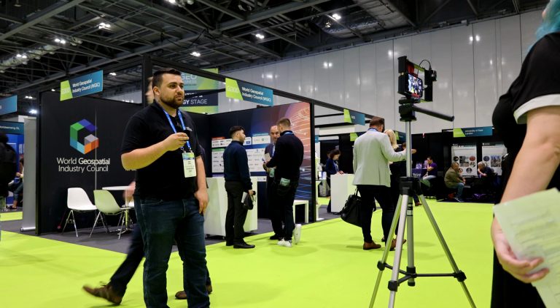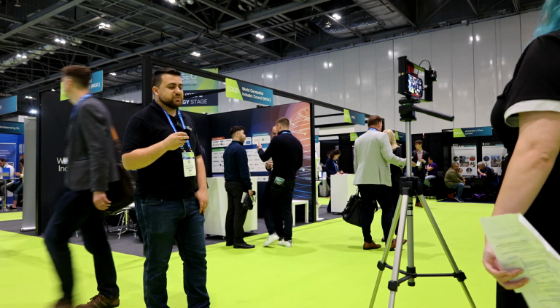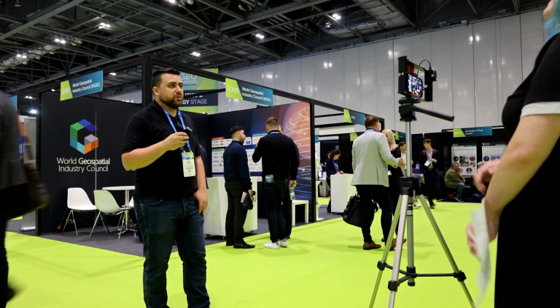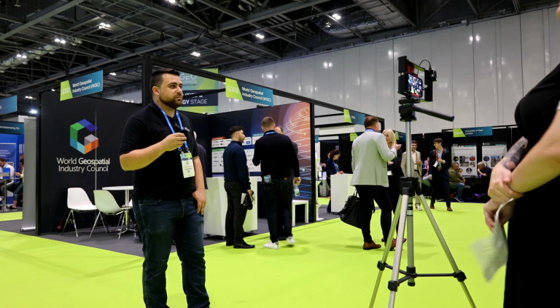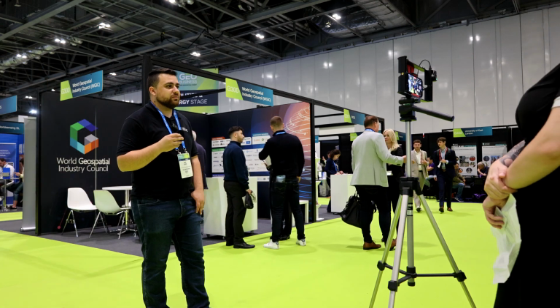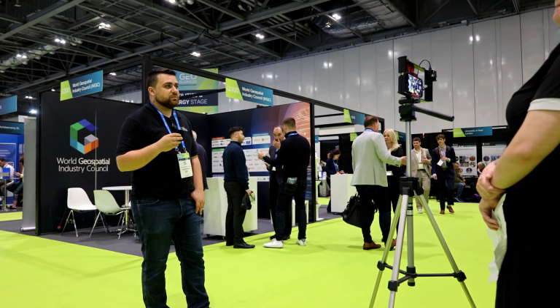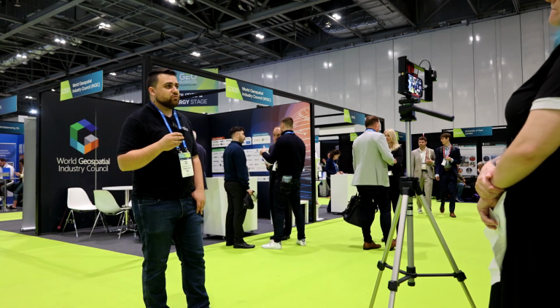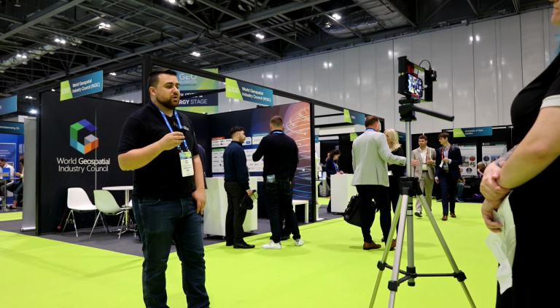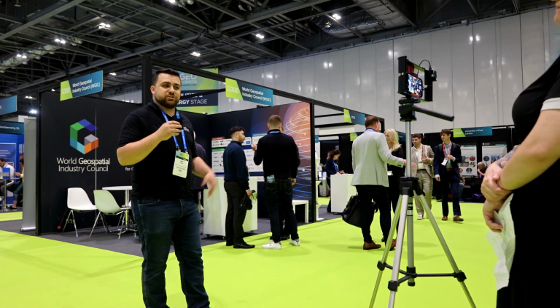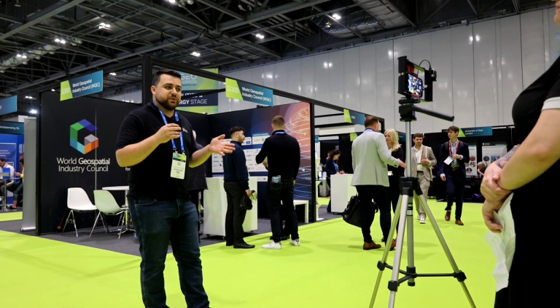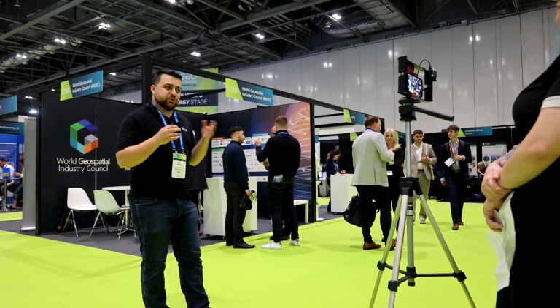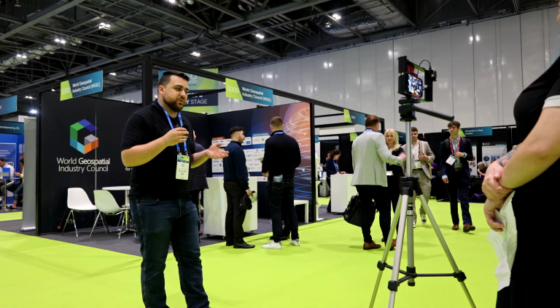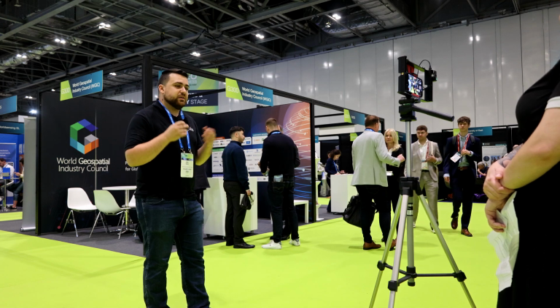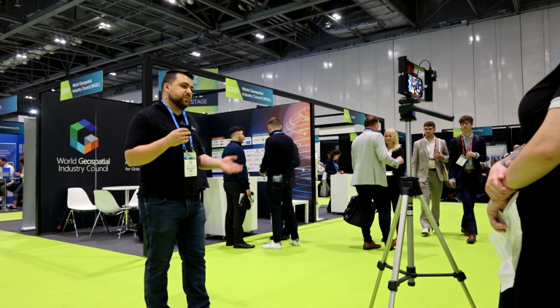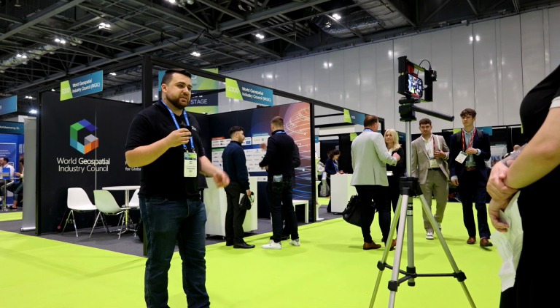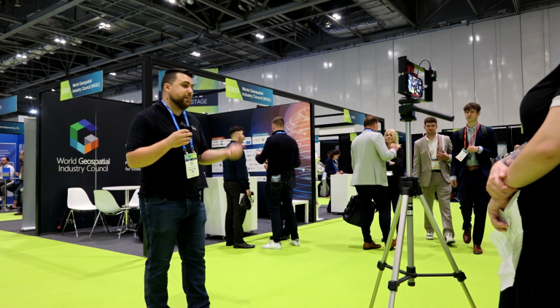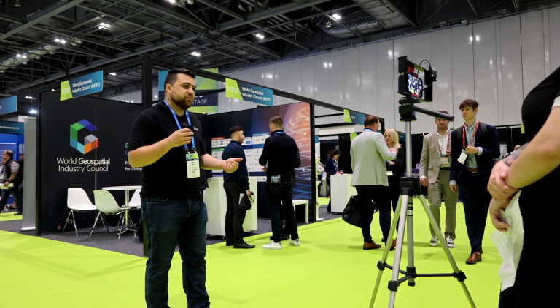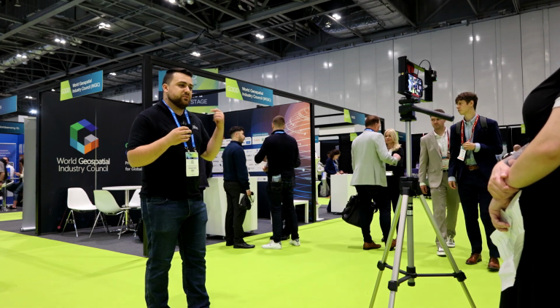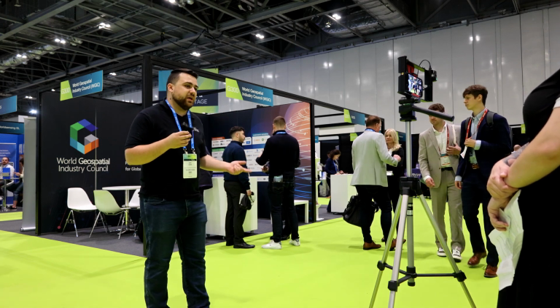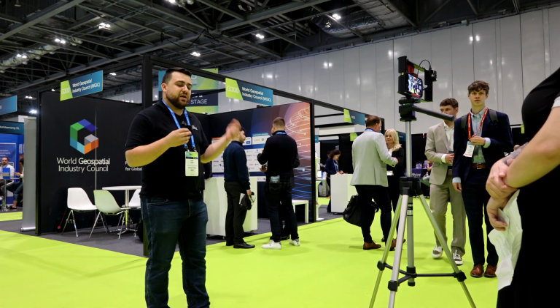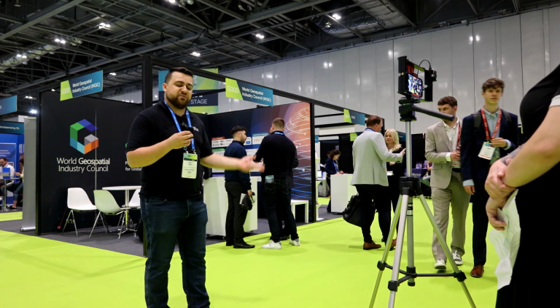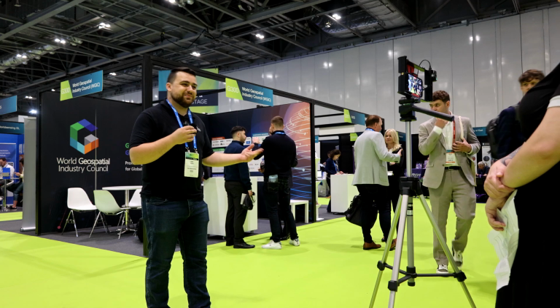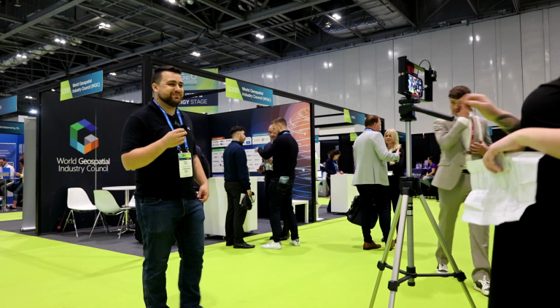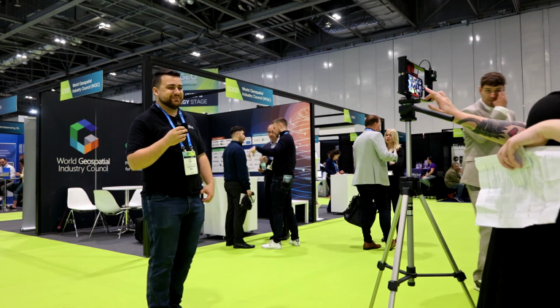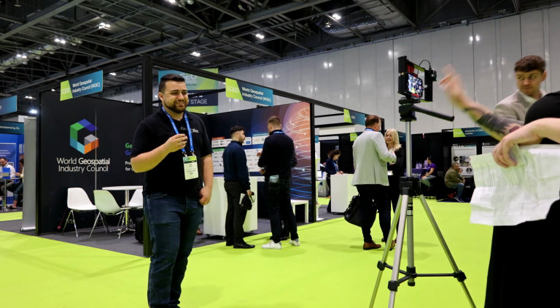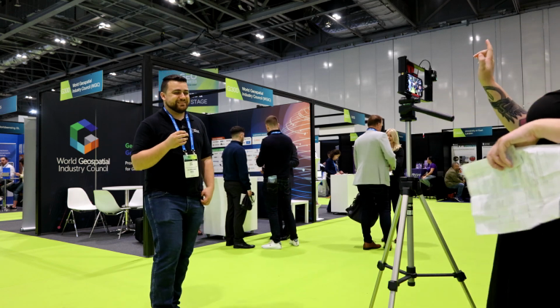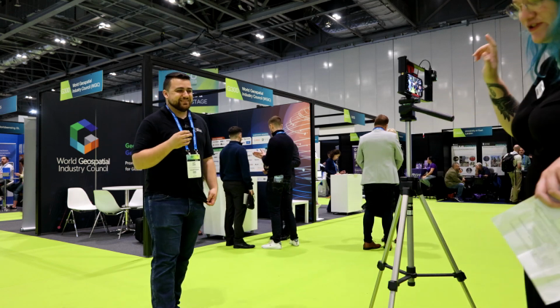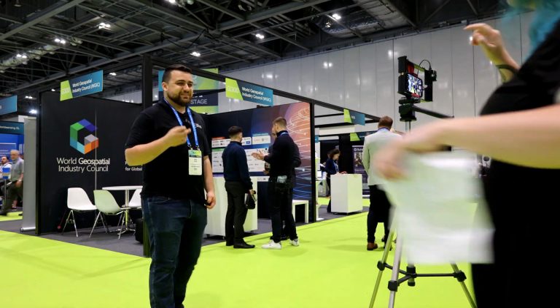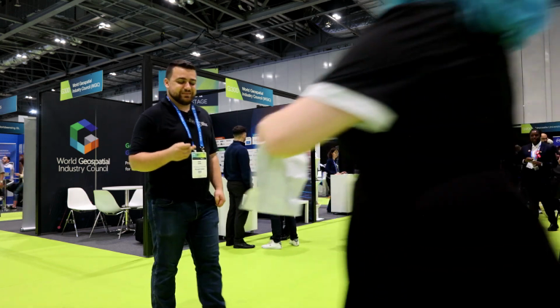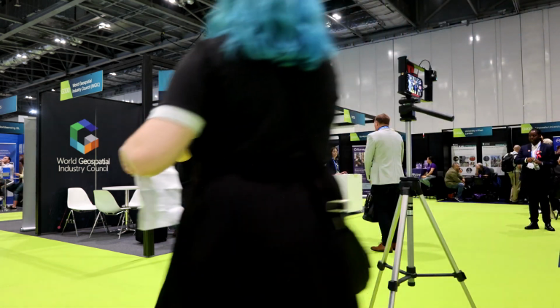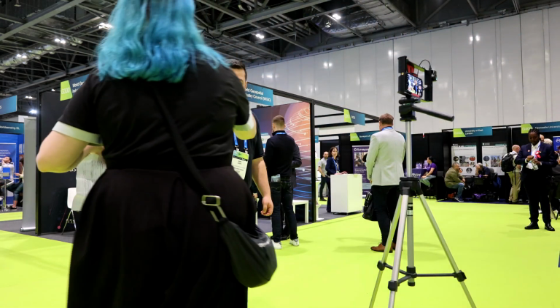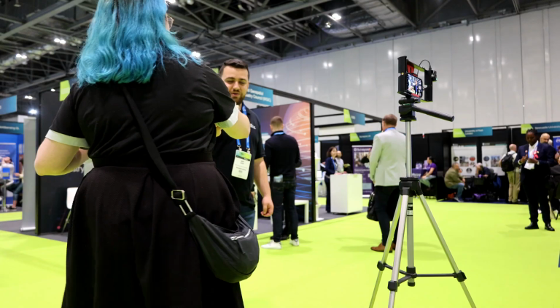If I were to describe GeoBusiness in three words, I would say: collaborative, informative, and fun.